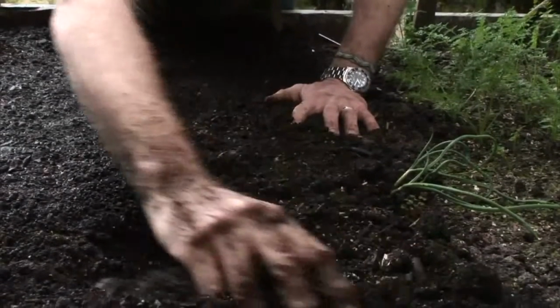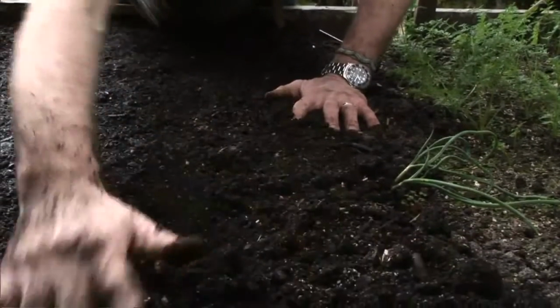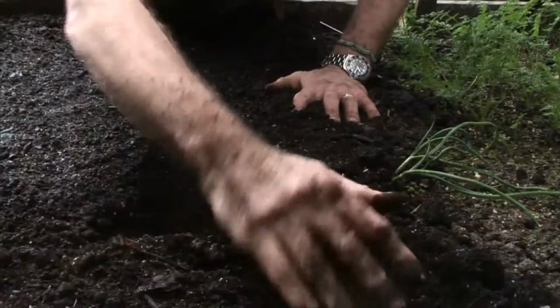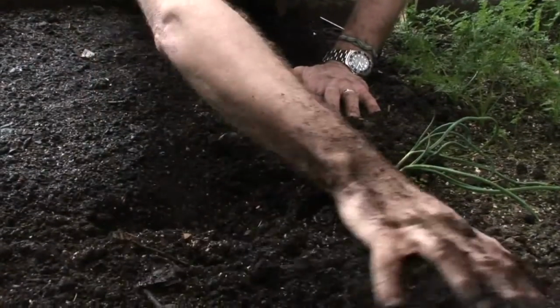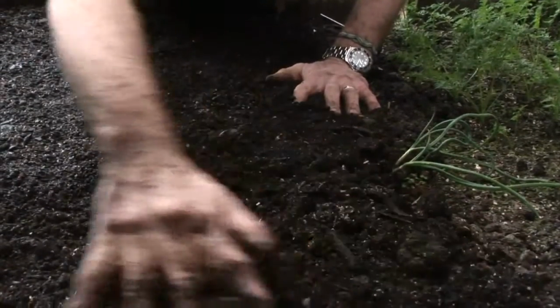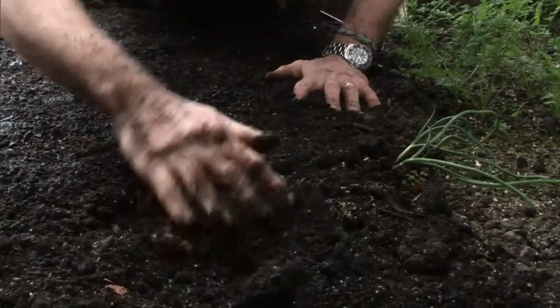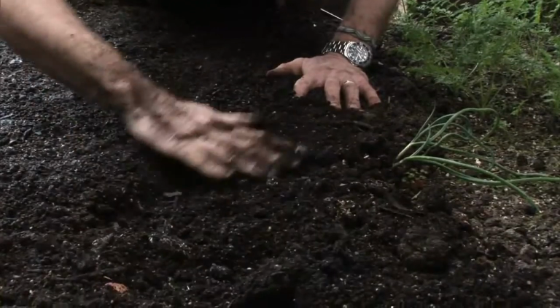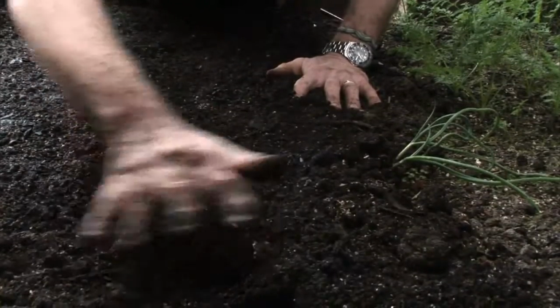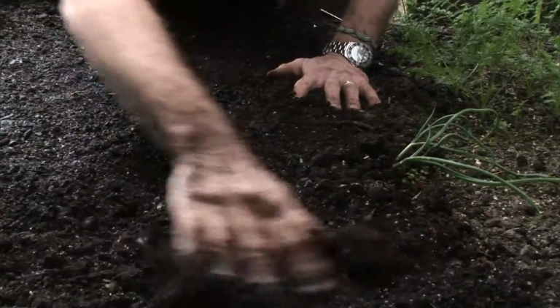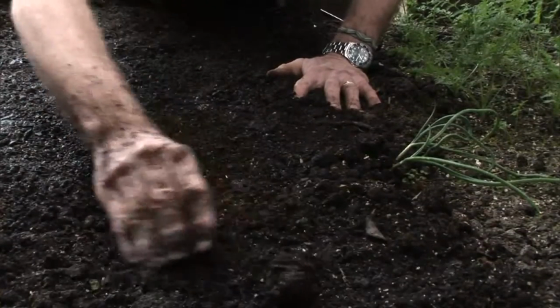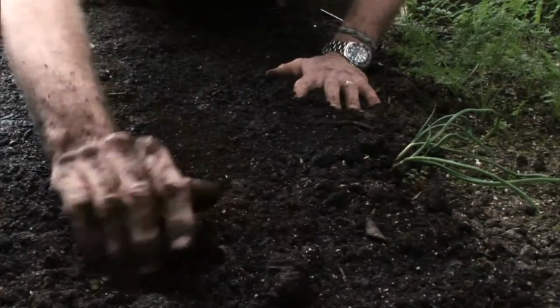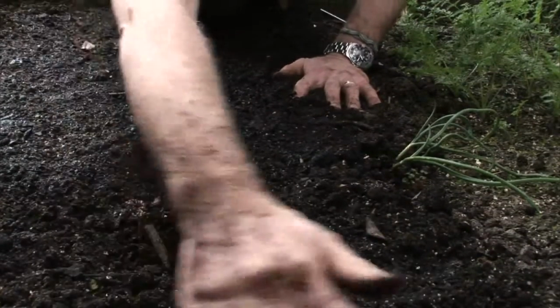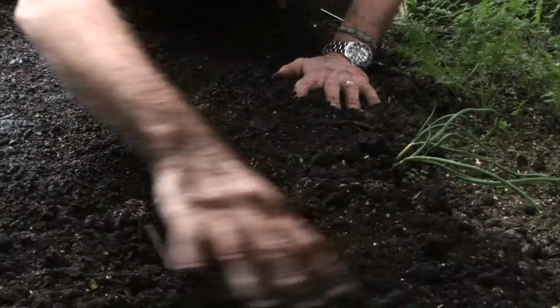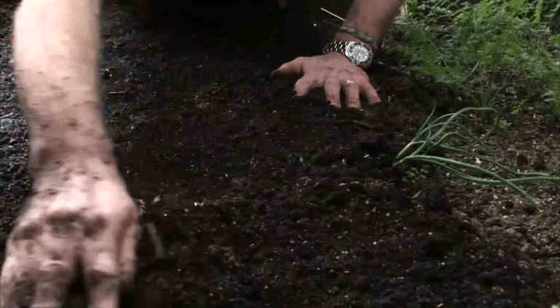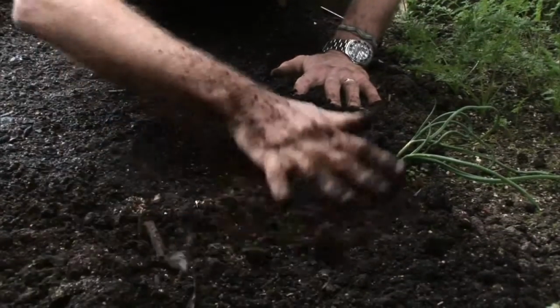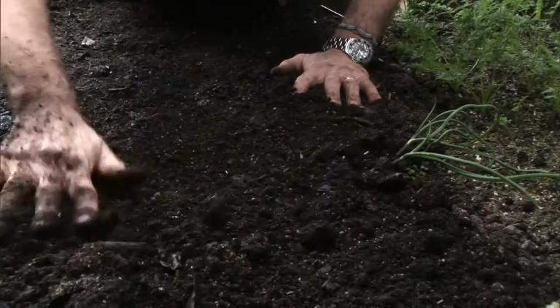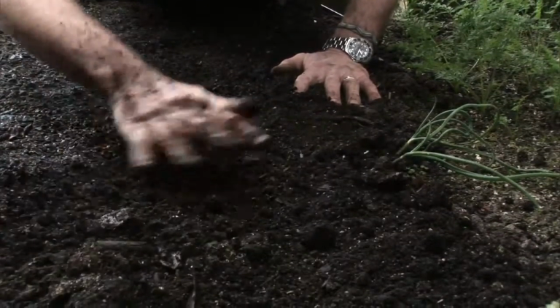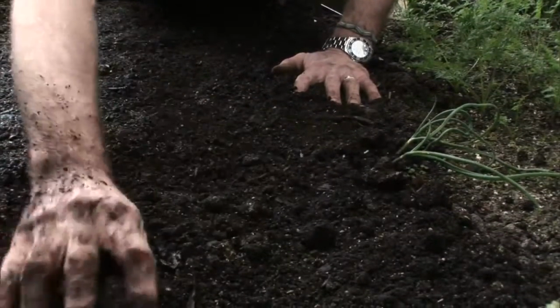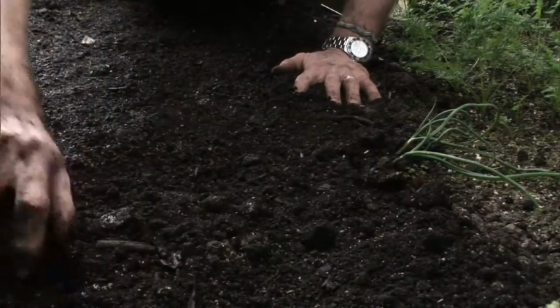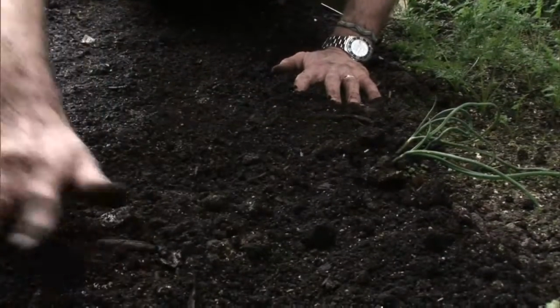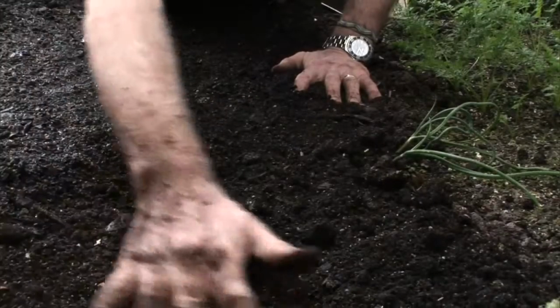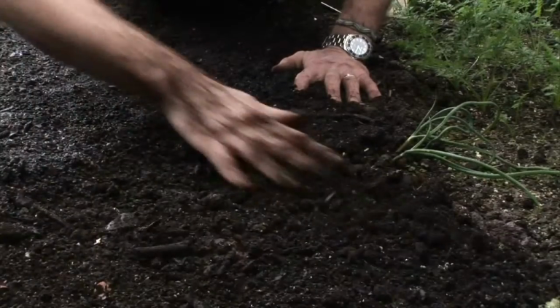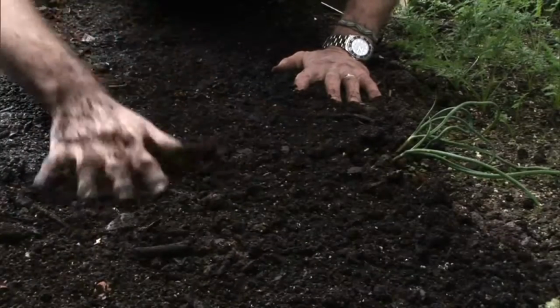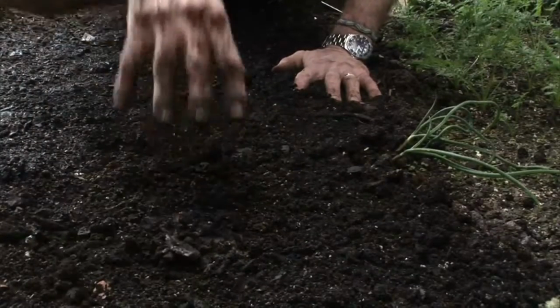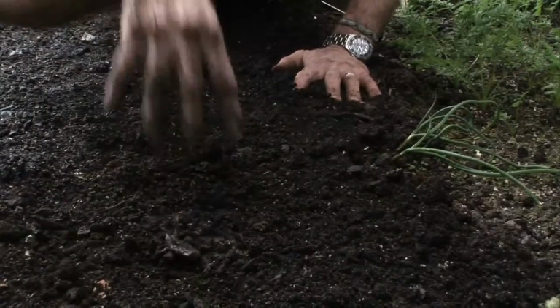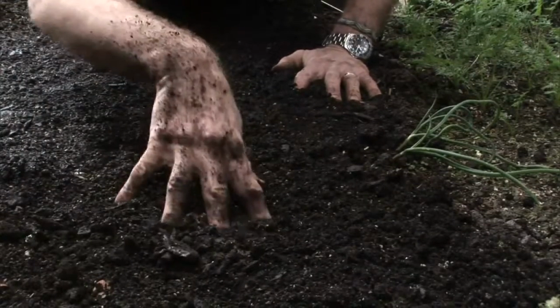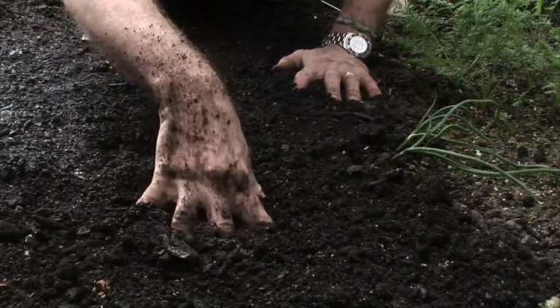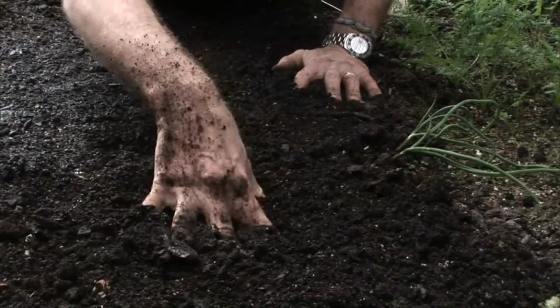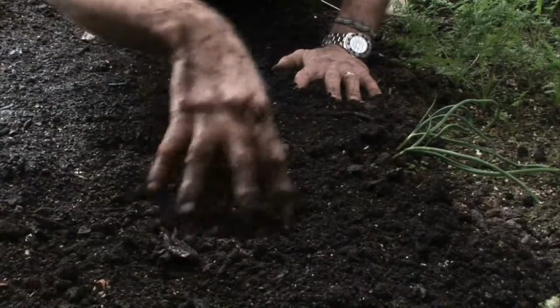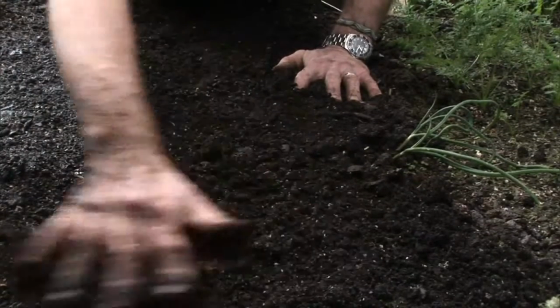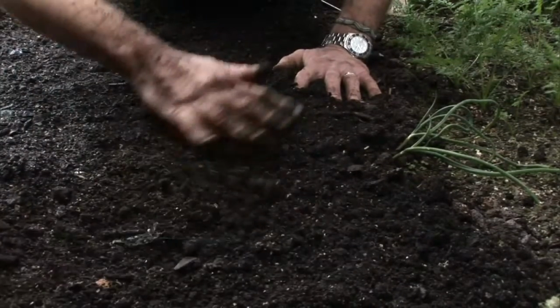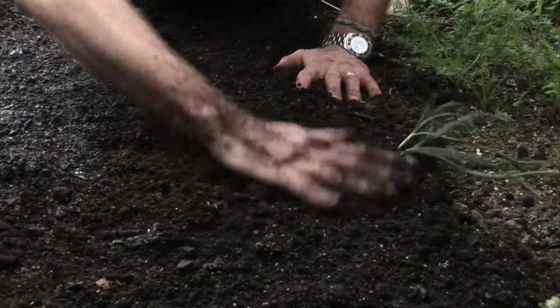This soil has been pre-dug with compost, there's a bit of grit in it, and it's got fine particles — because you want fine particles so that the roots of your plants can easily grow through them.